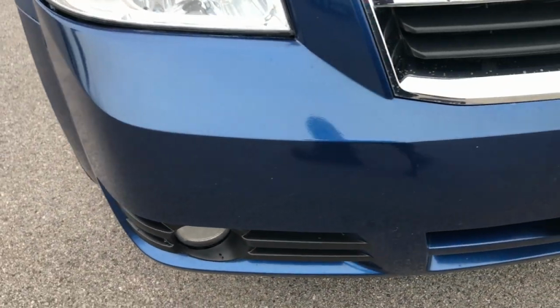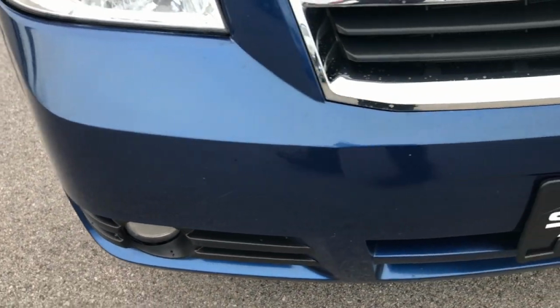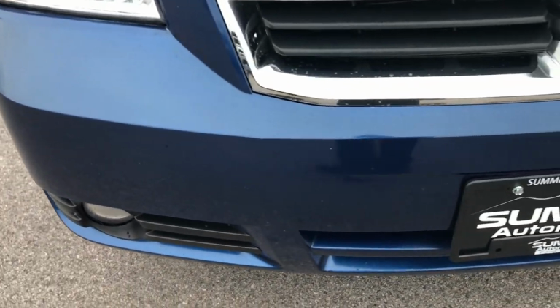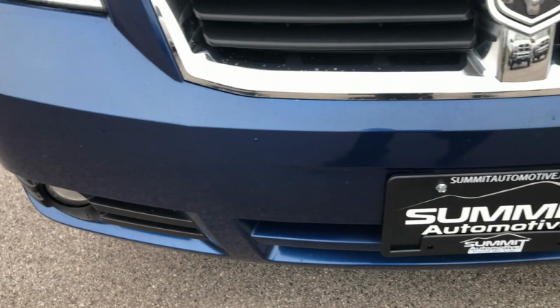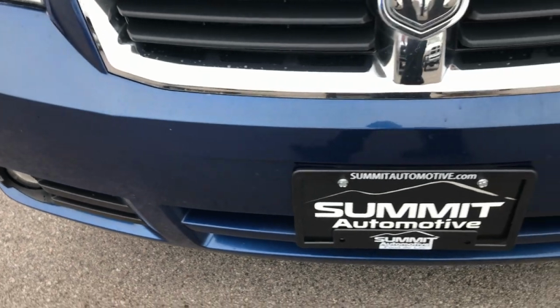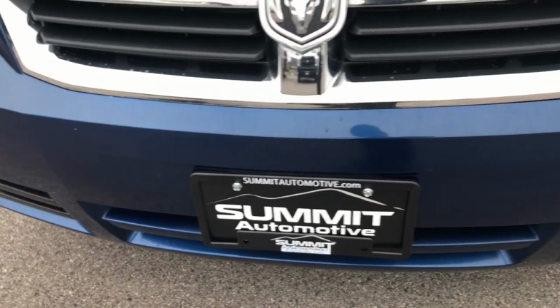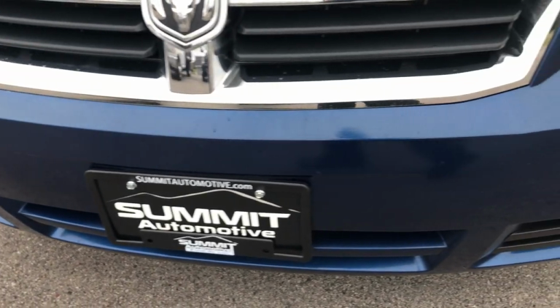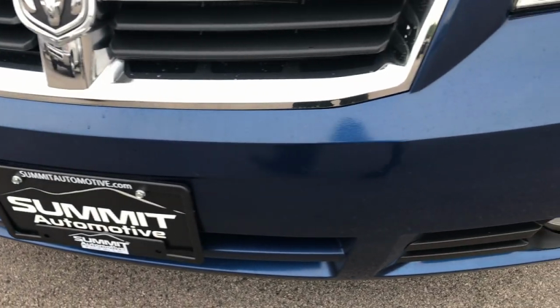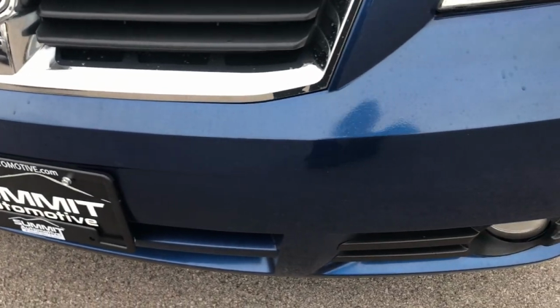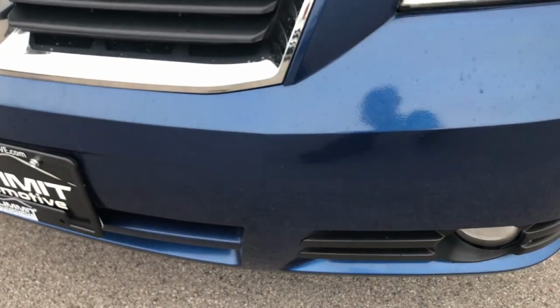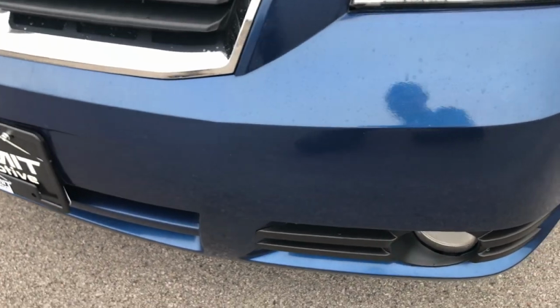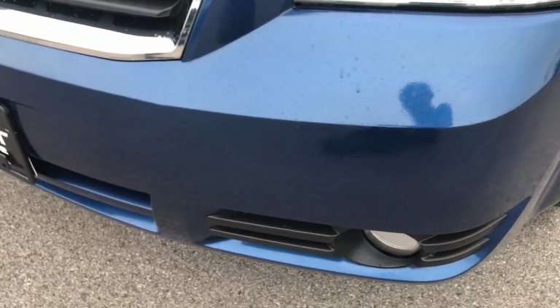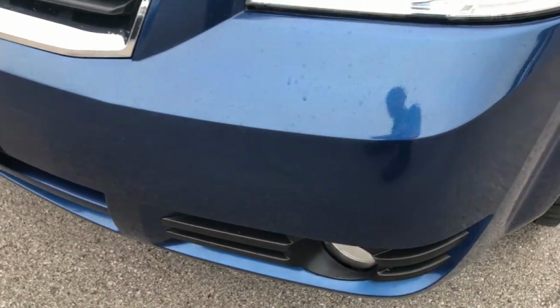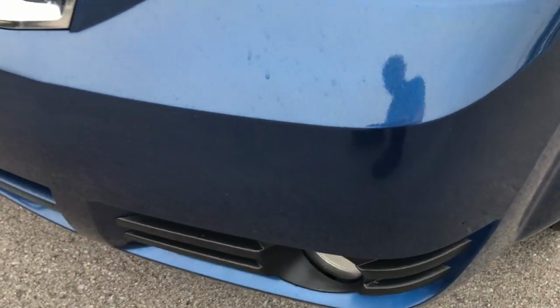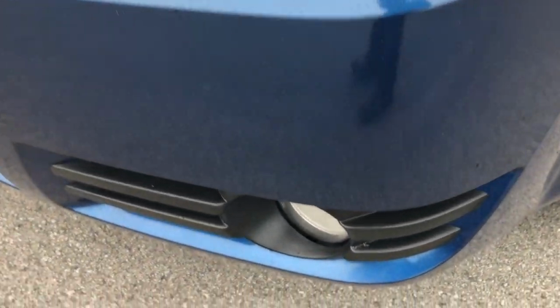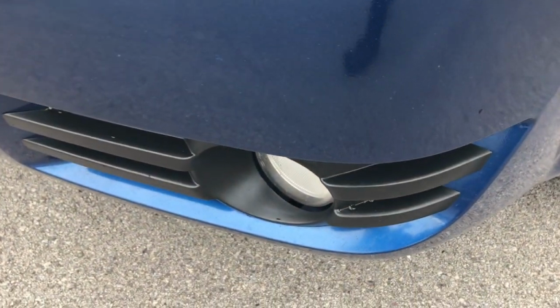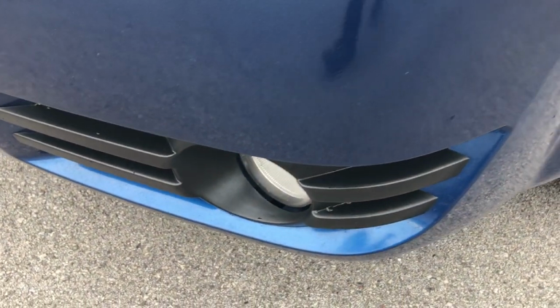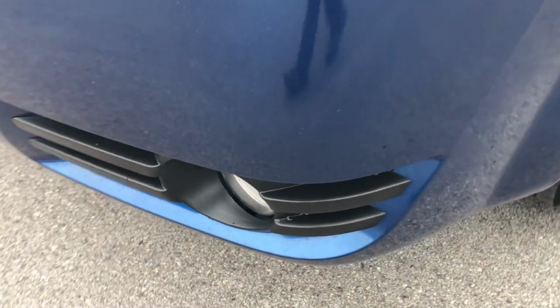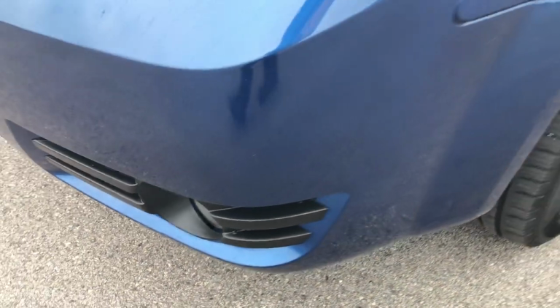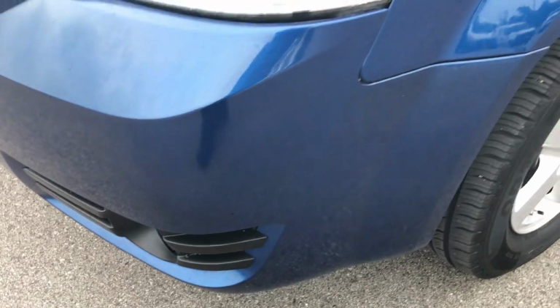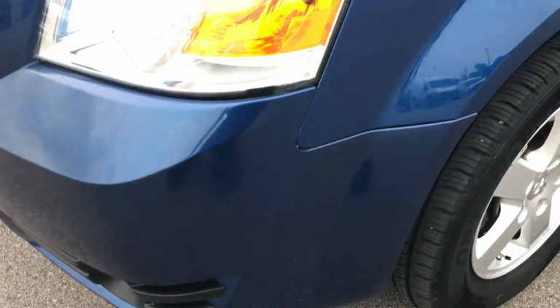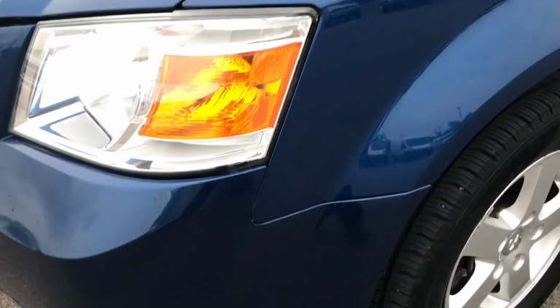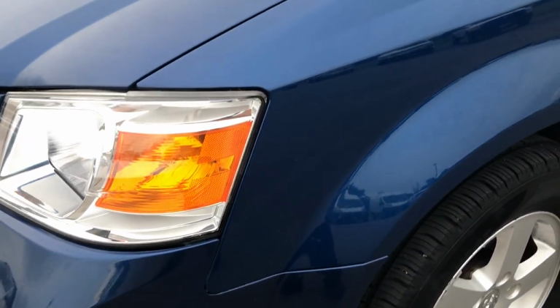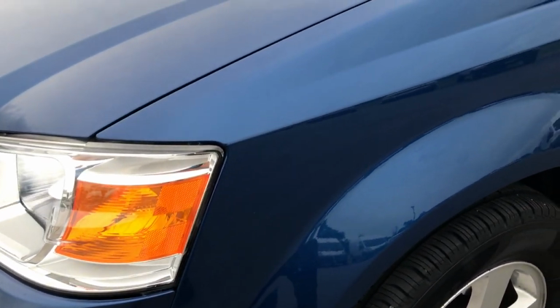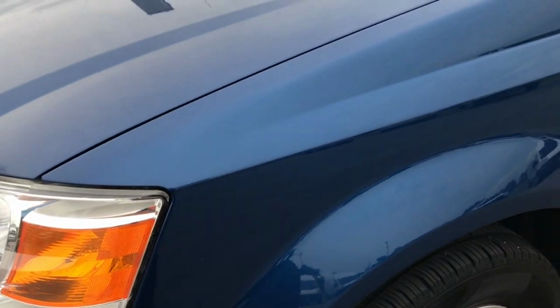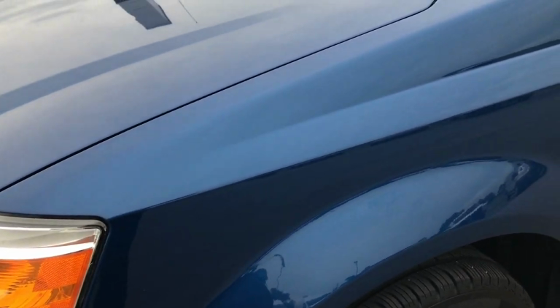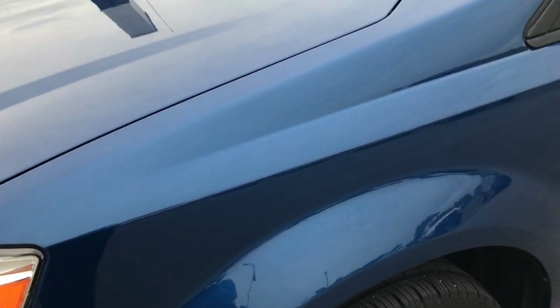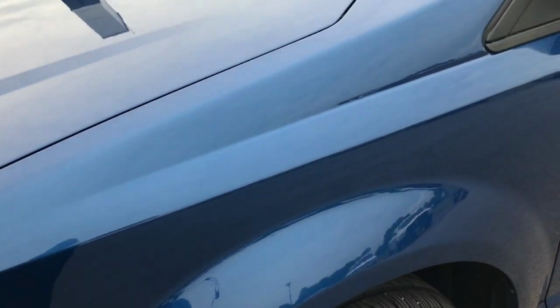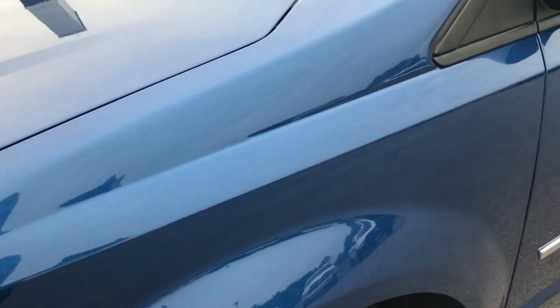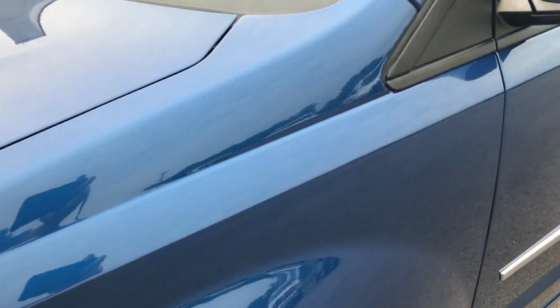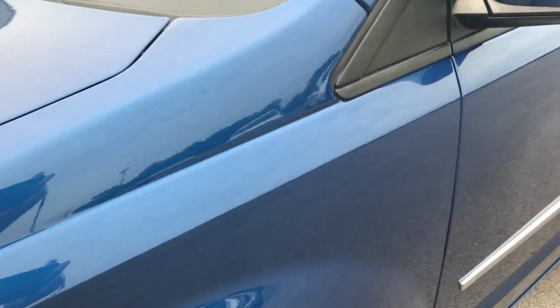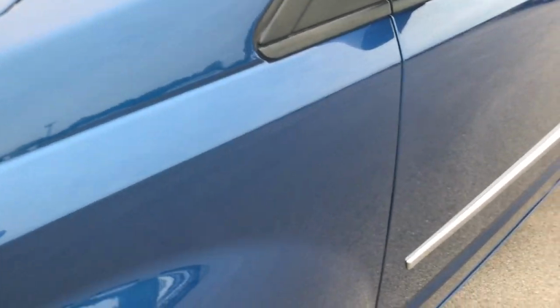Hard to believe, but this is already seven years old, from 2010. It has factory fog lights, the front bumper is in pretty nice condition, and Deepwater Blue is the color.